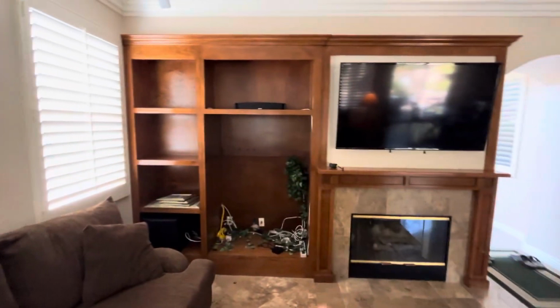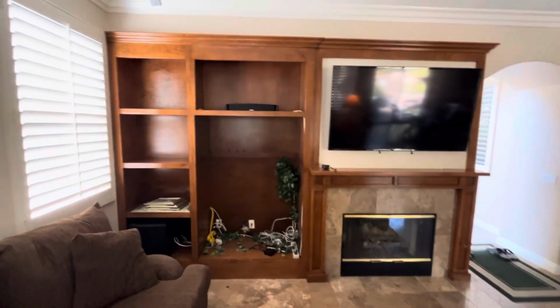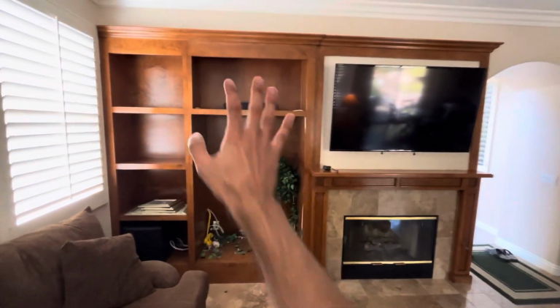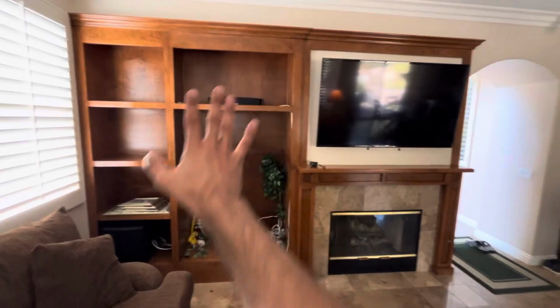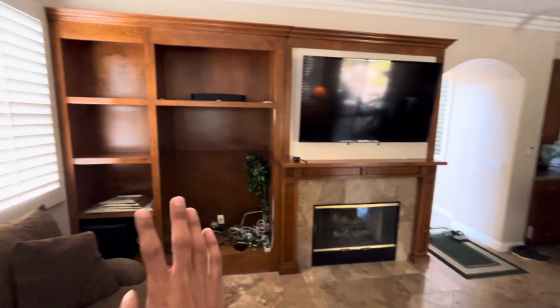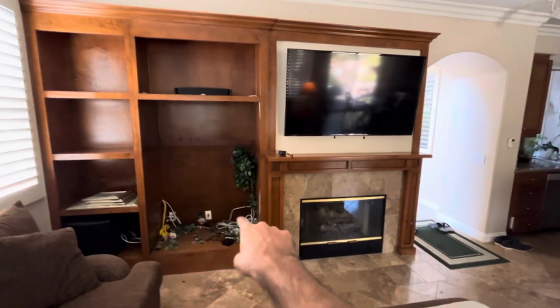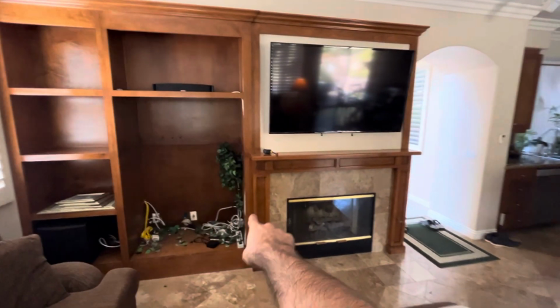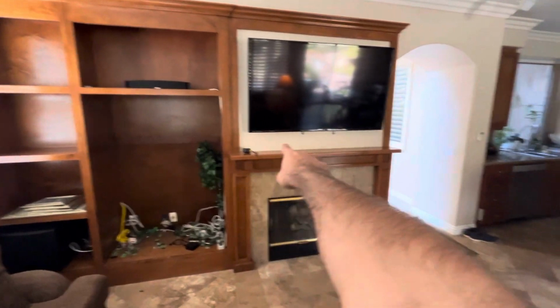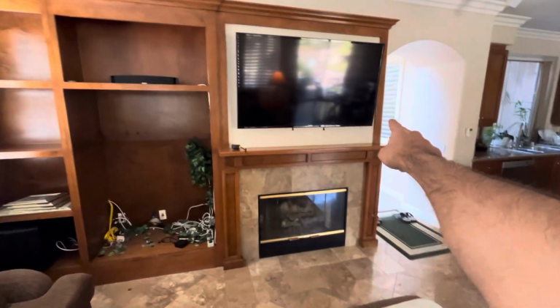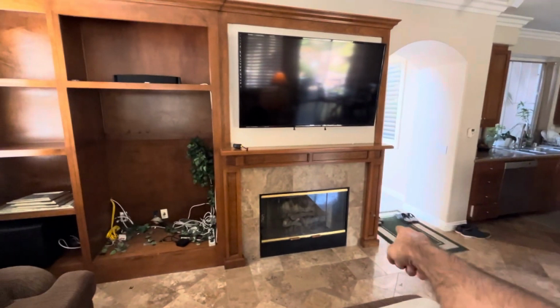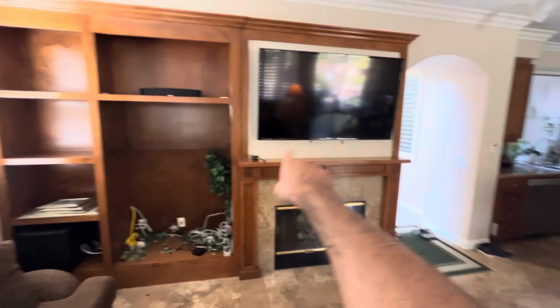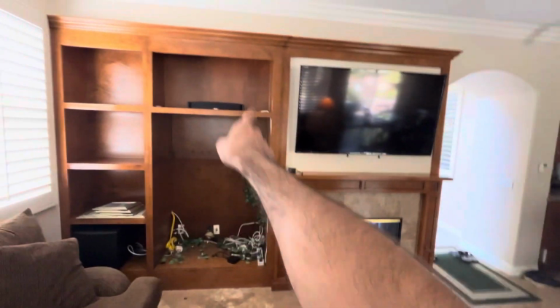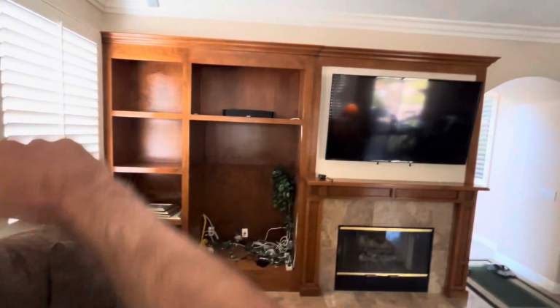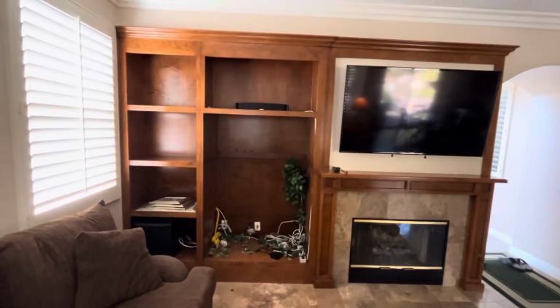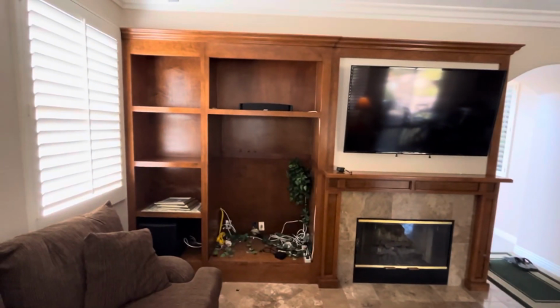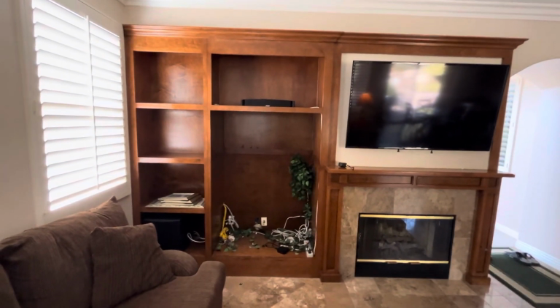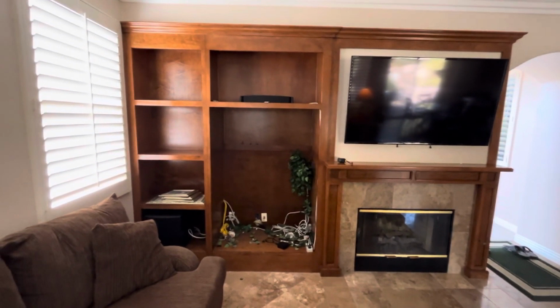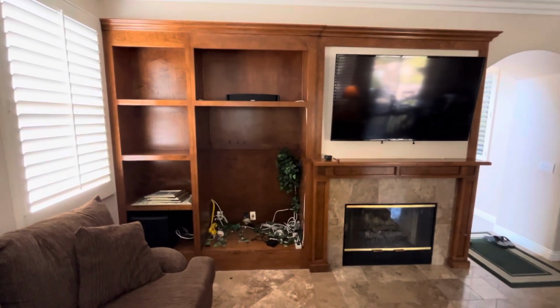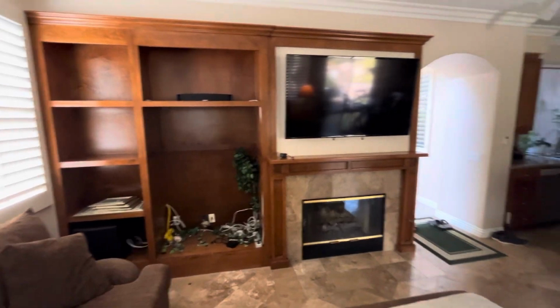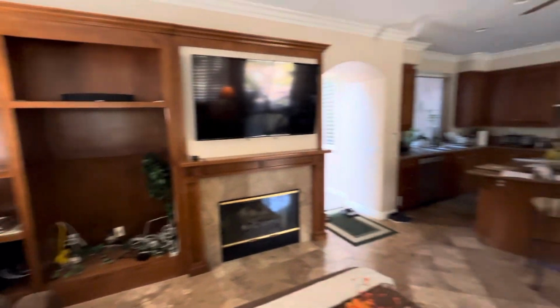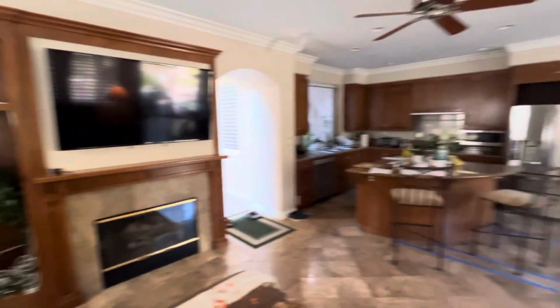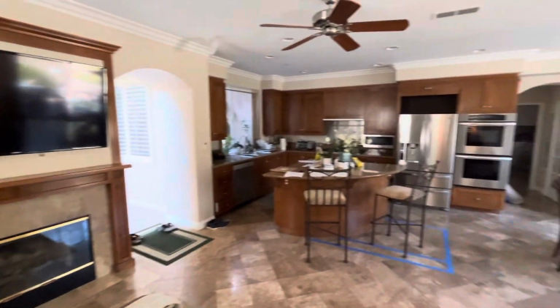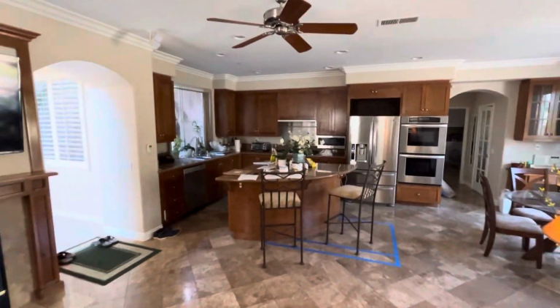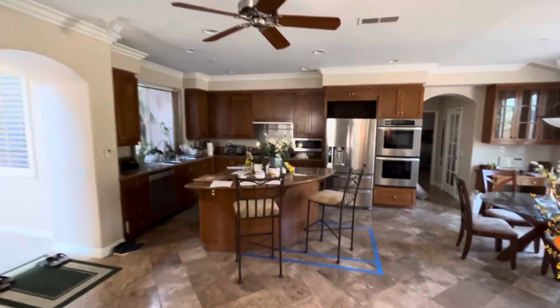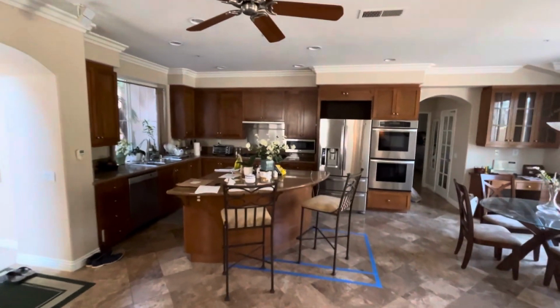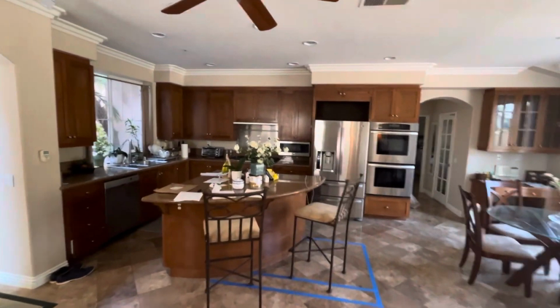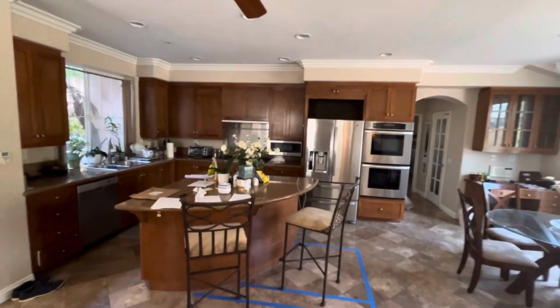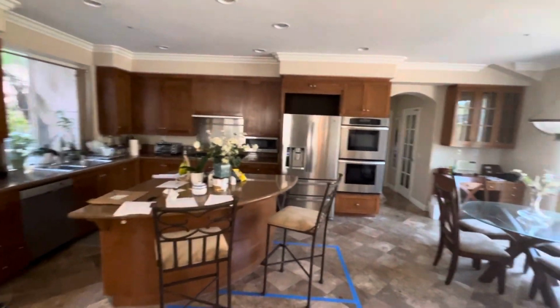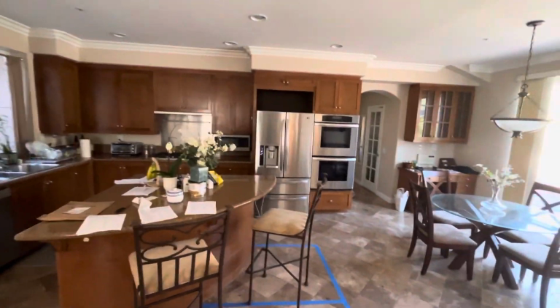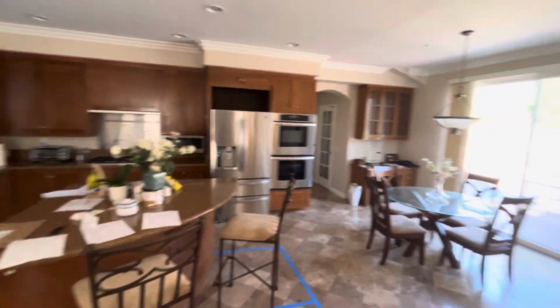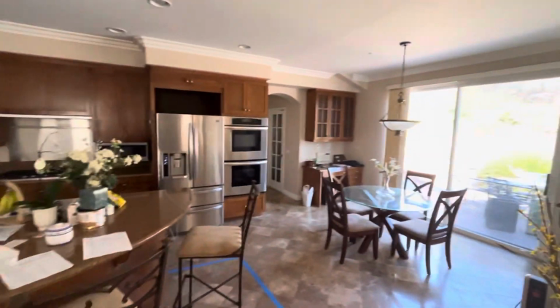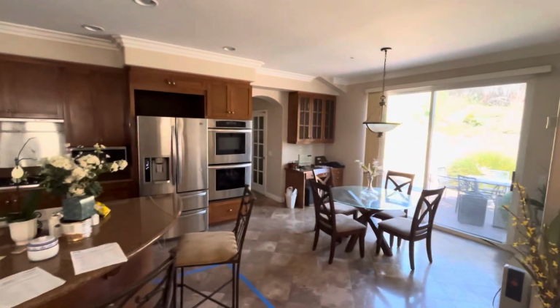Go back to the wall — same with all the woods that we have here. So these are what we are looking for for the demolition. Again, this is the cabinetry in the kitchen.